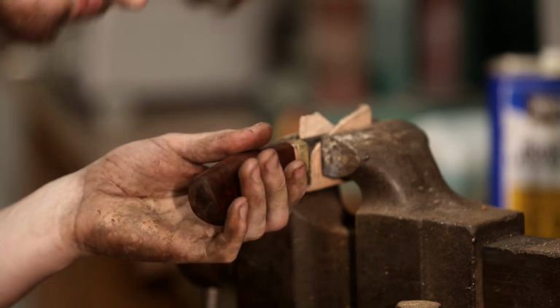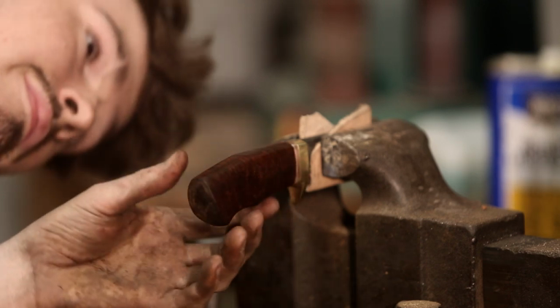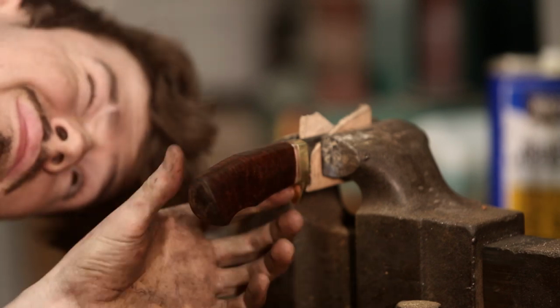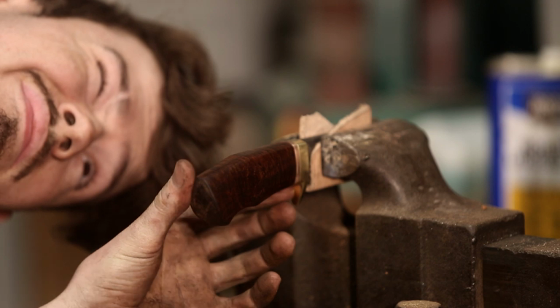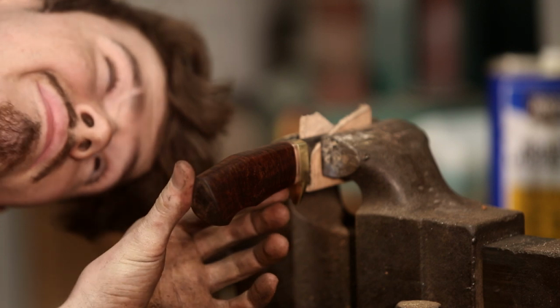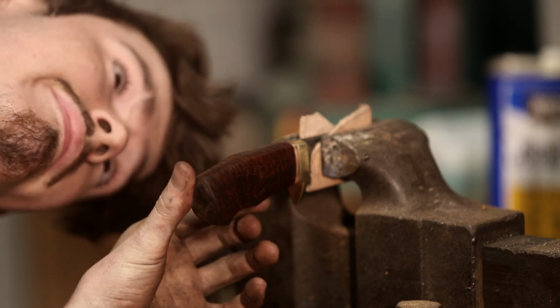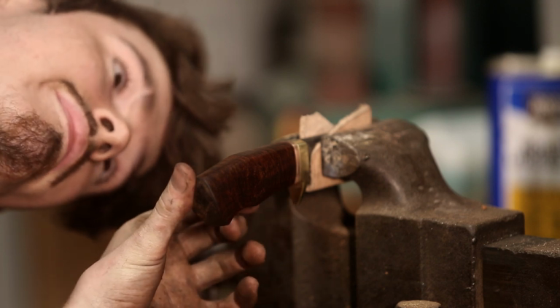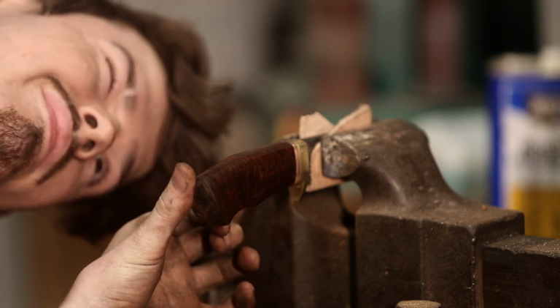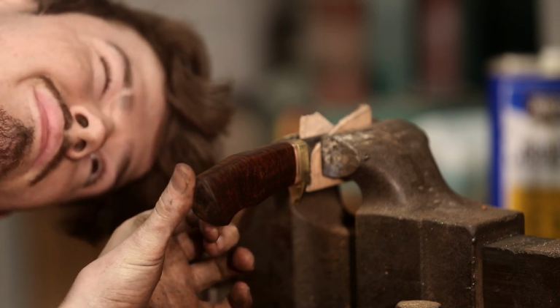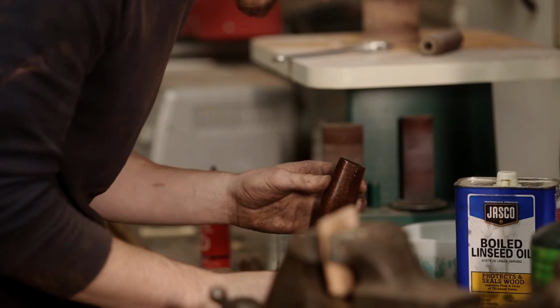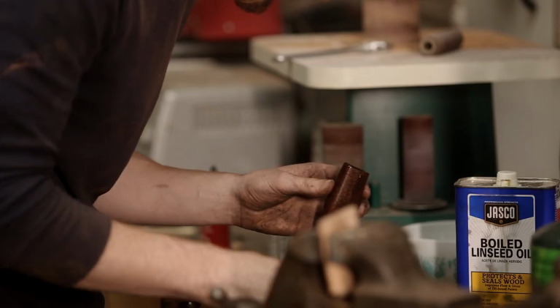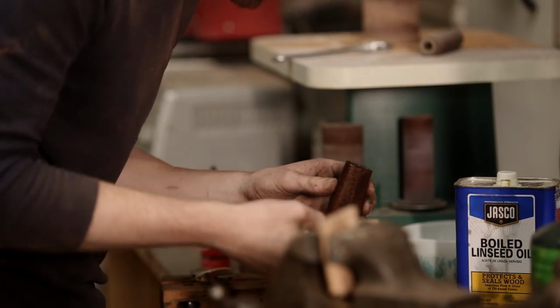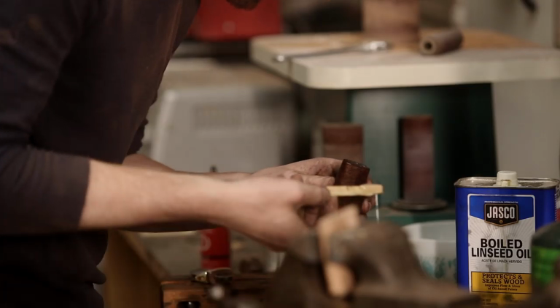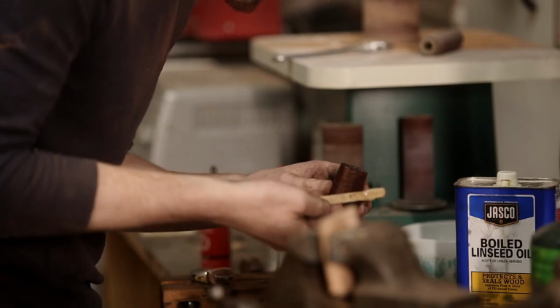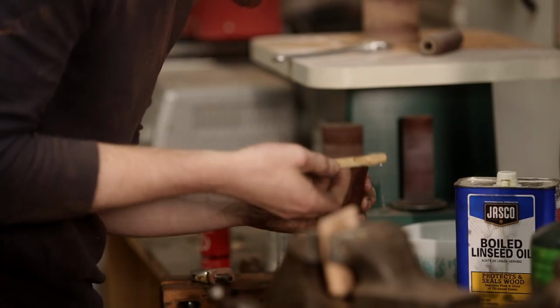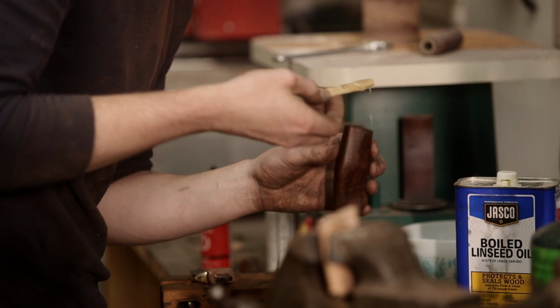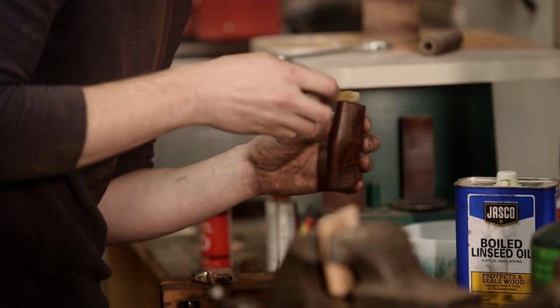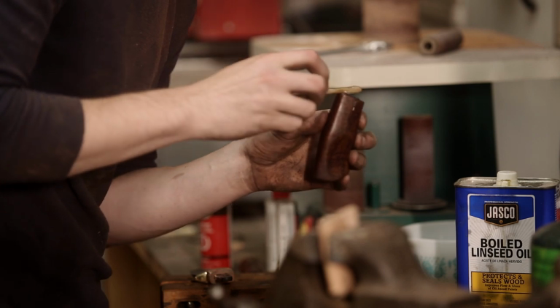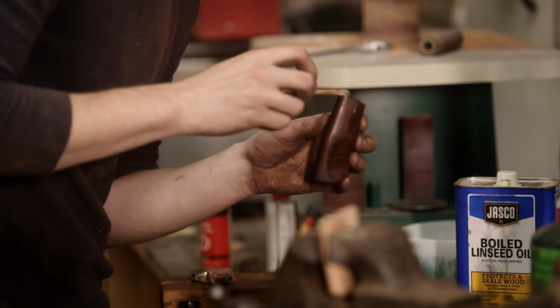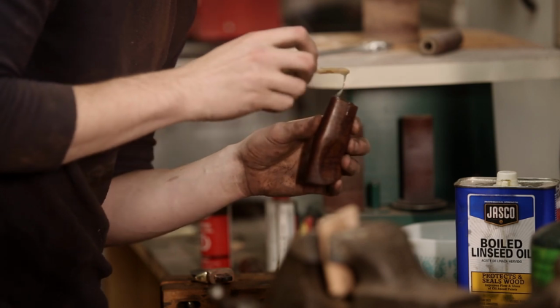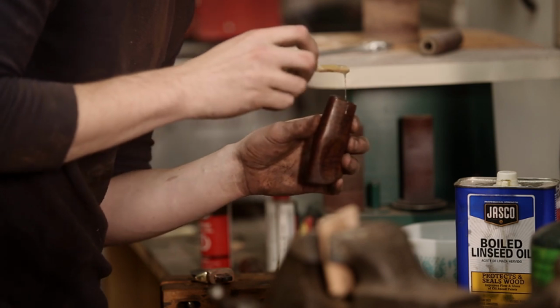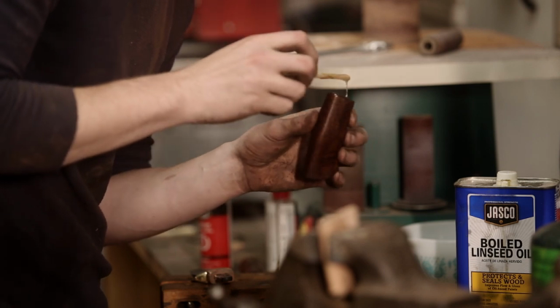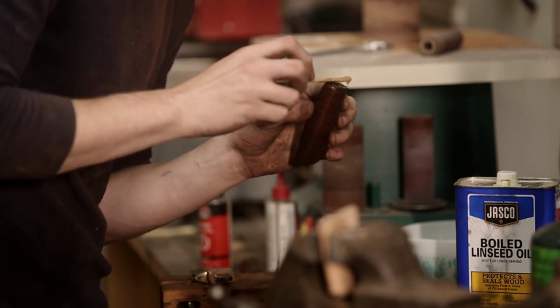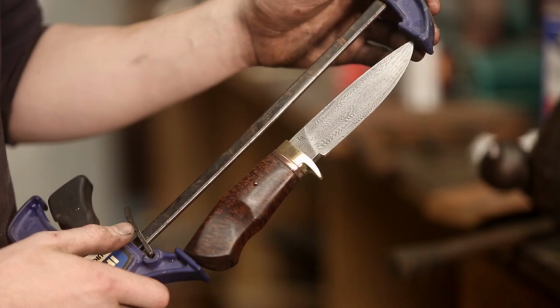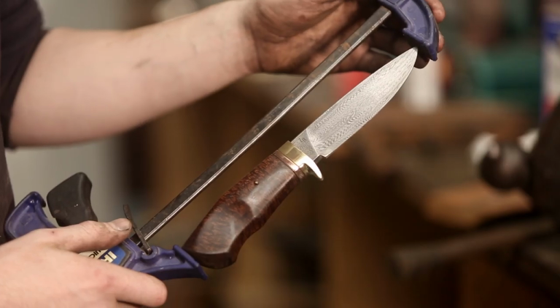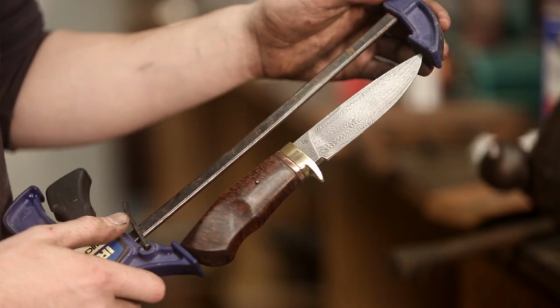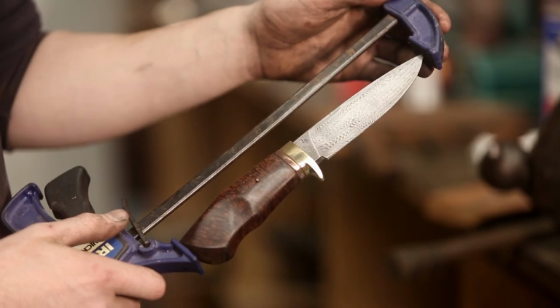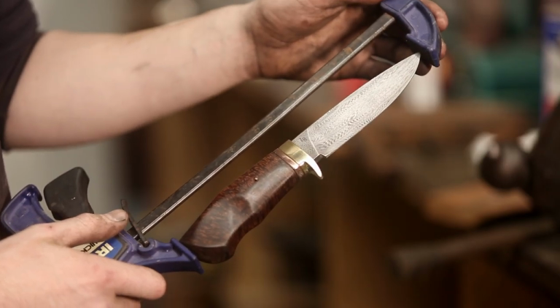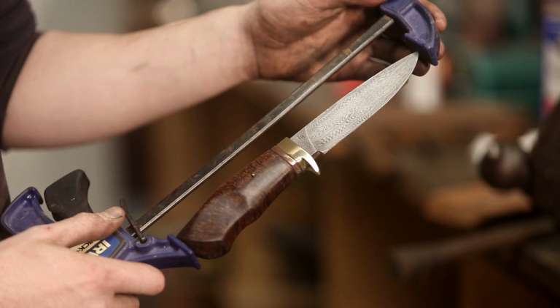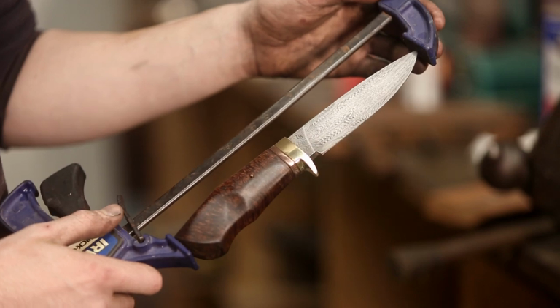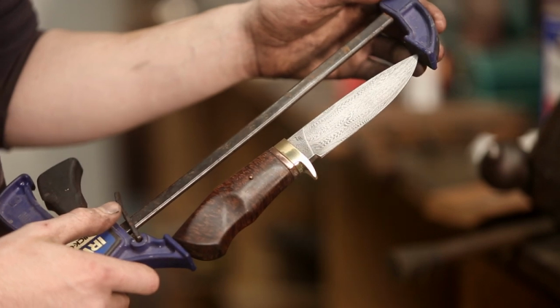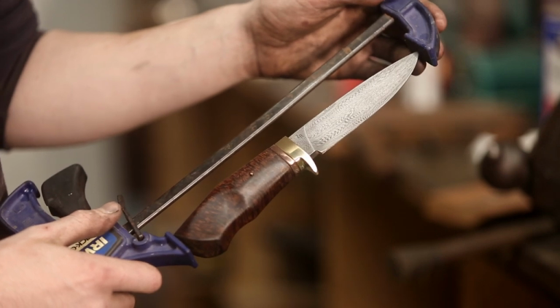We've got everything fit together. Using some good old JB Weld — and there she is, all glued up.